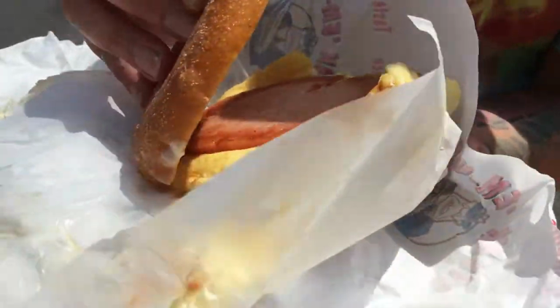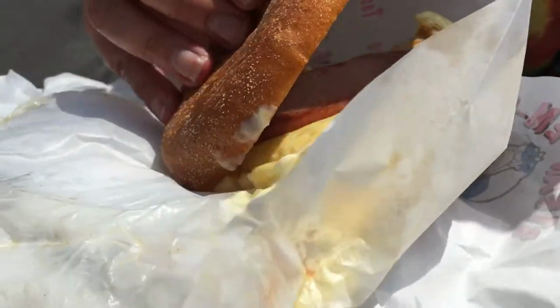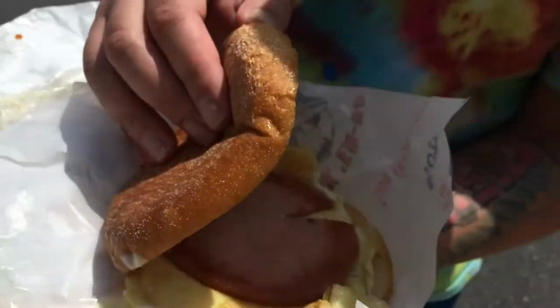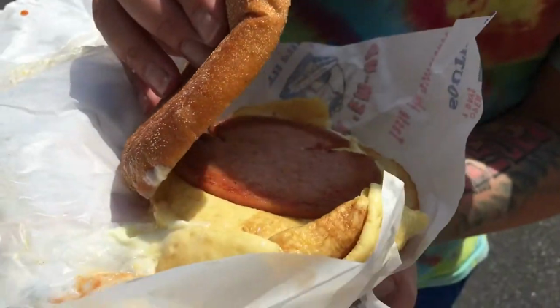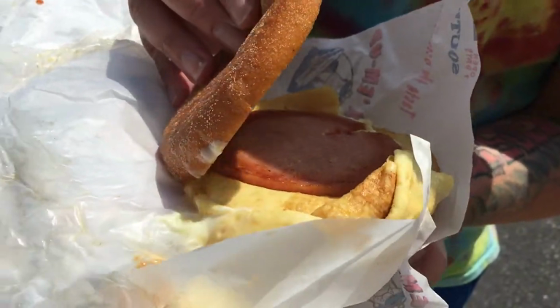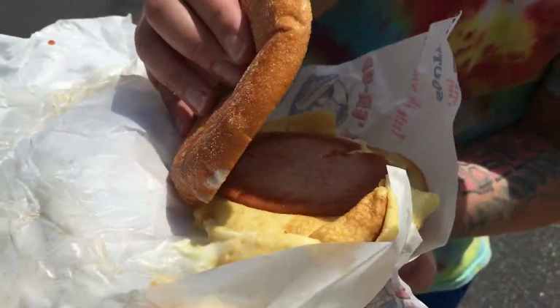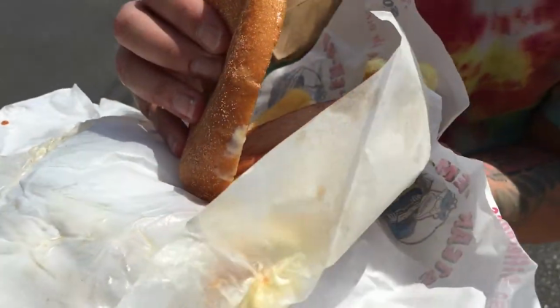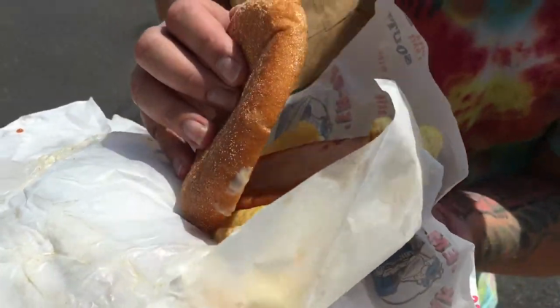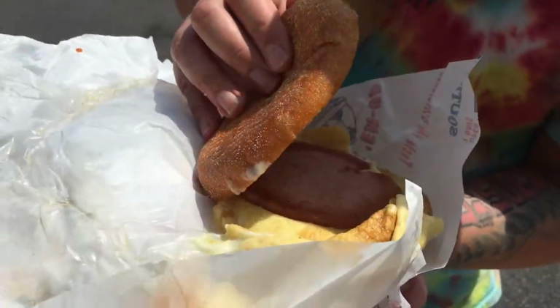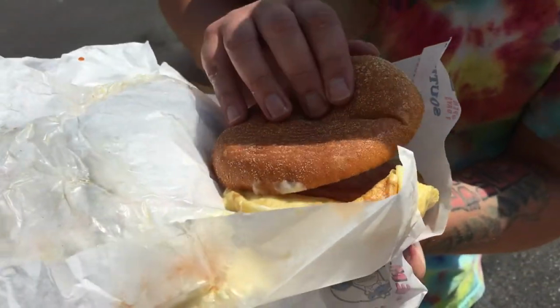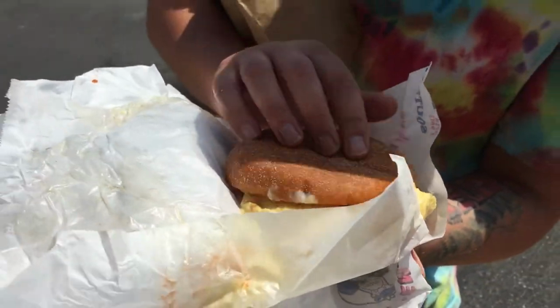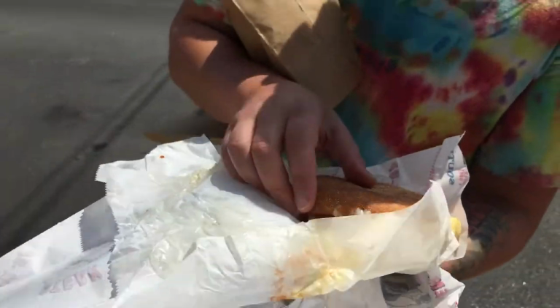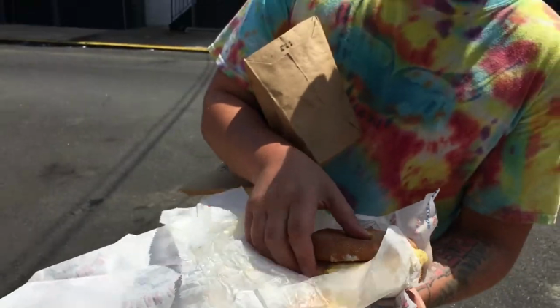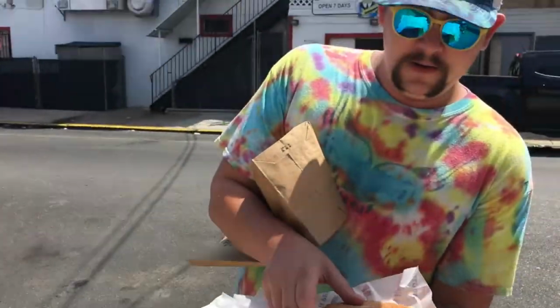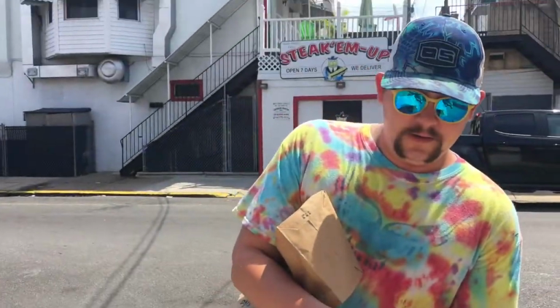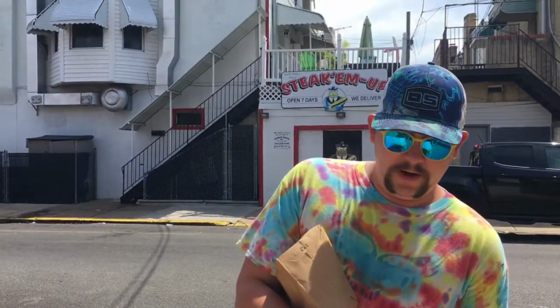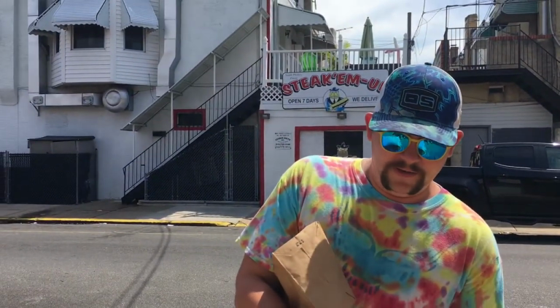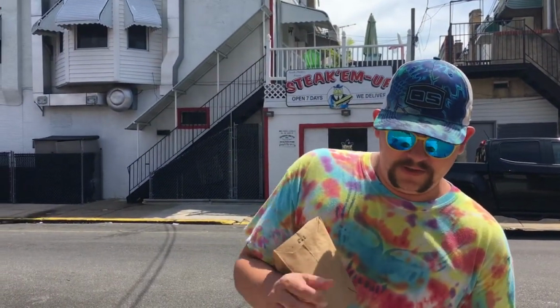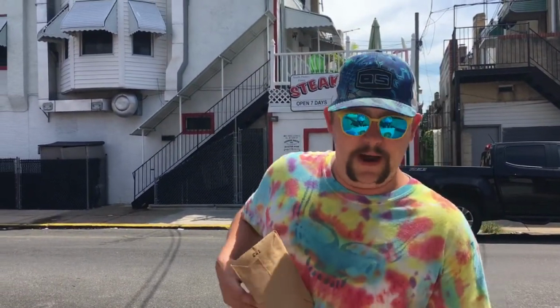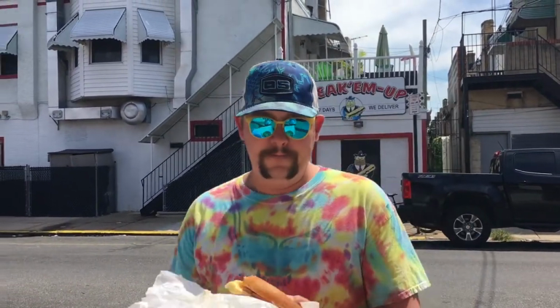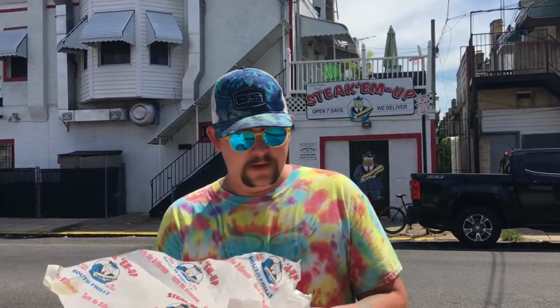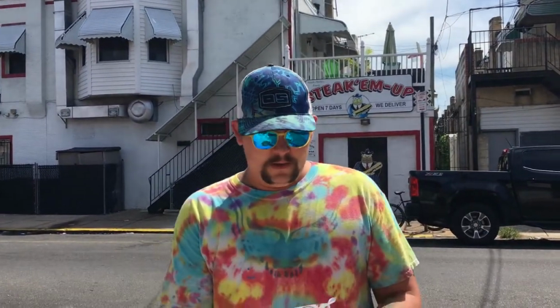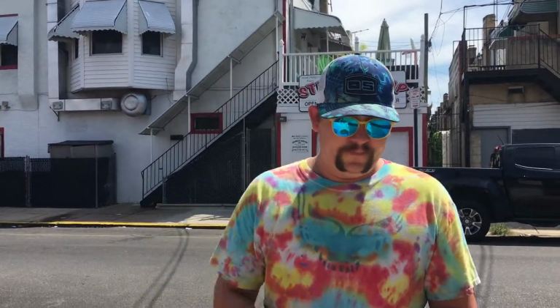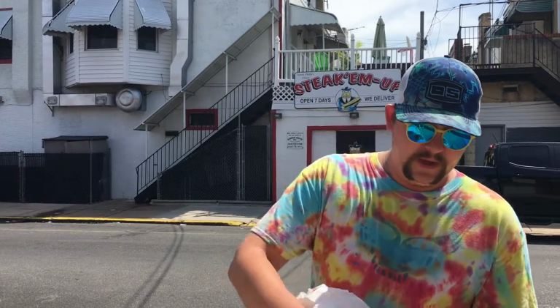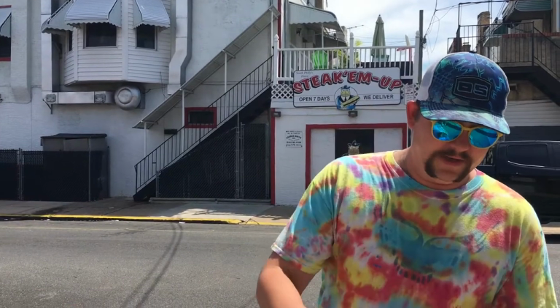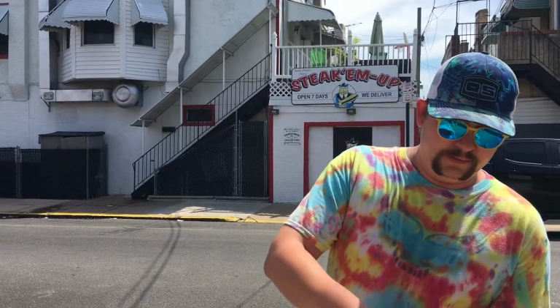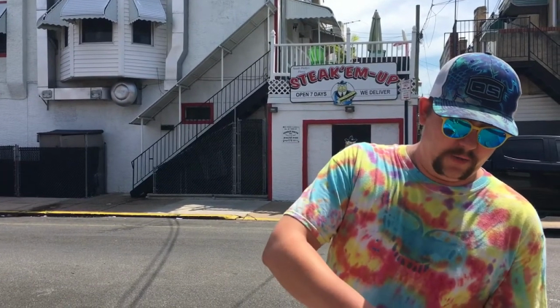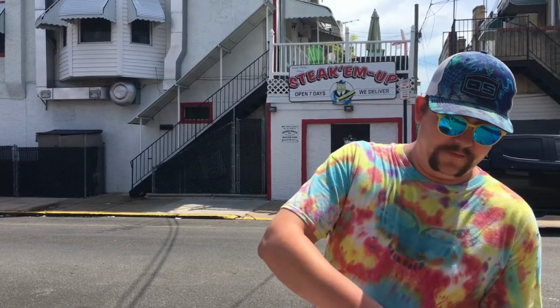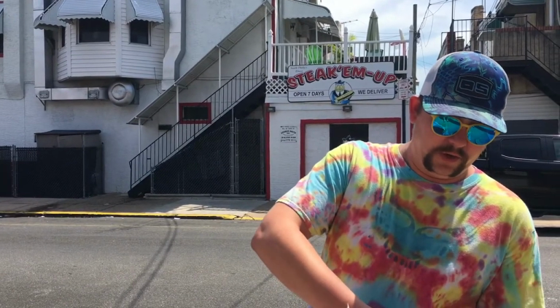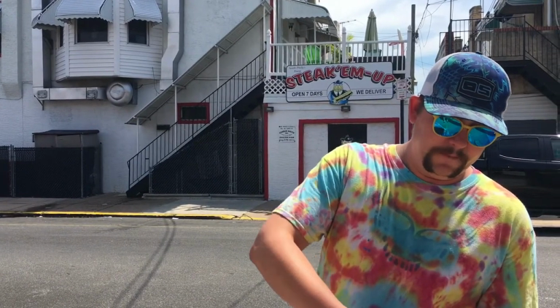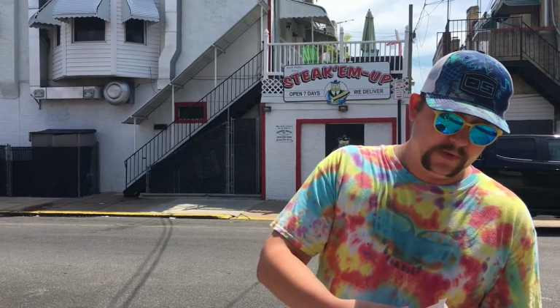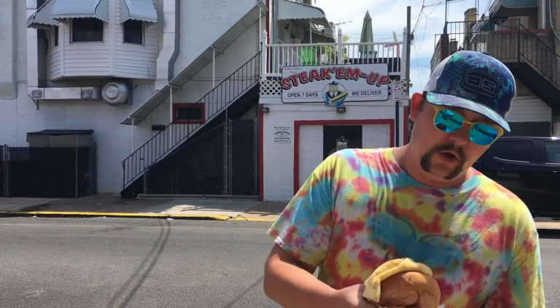We got like a nice maybe quarter inch slice on there. Let's dive in and see what this is about. I am digging this bread already. It feels crusty. It's awesome.